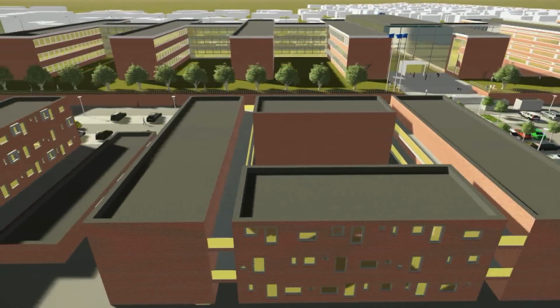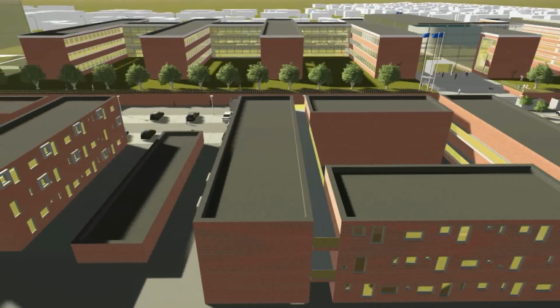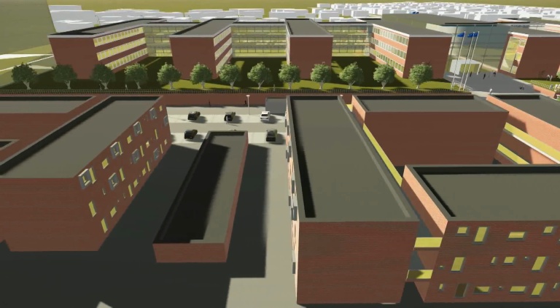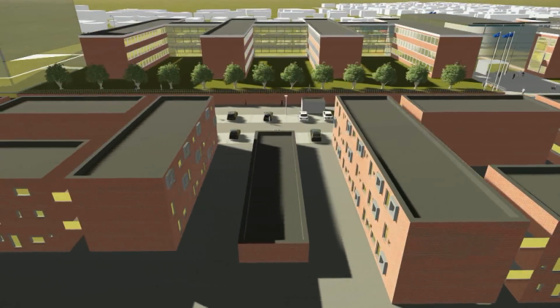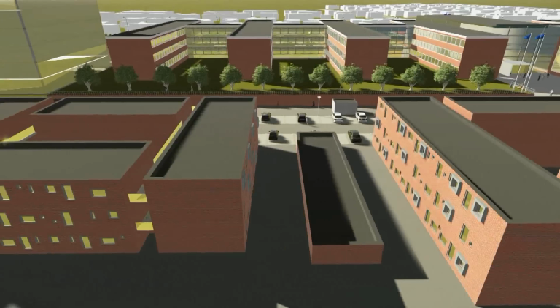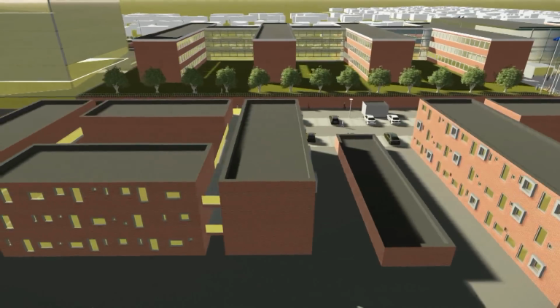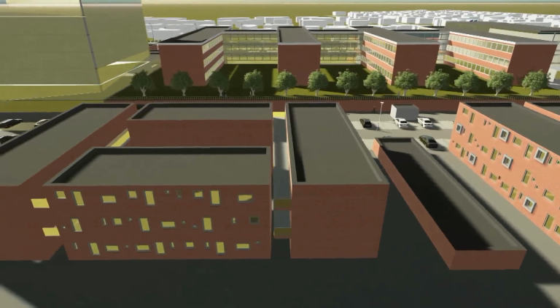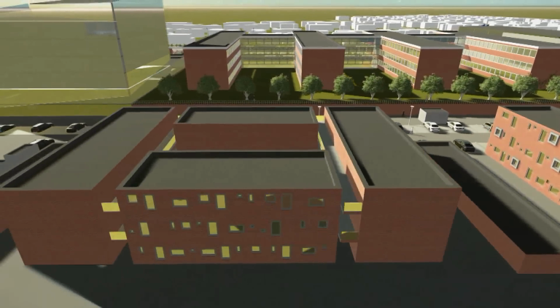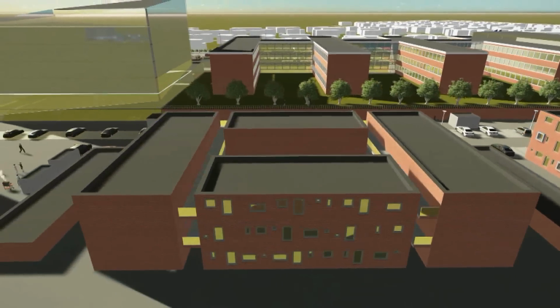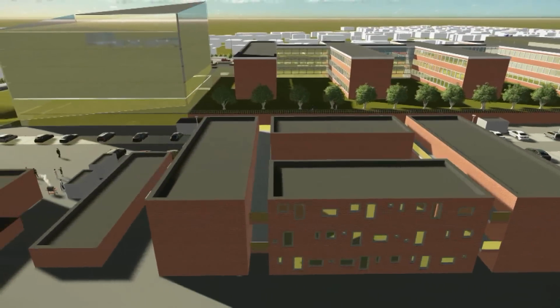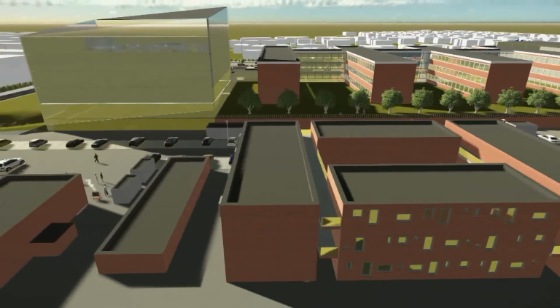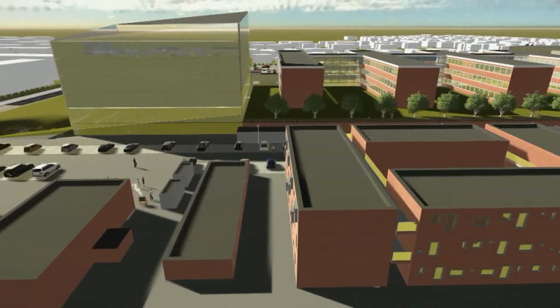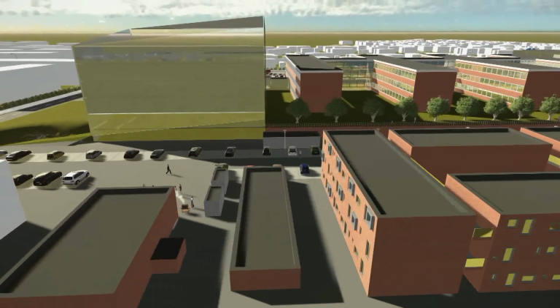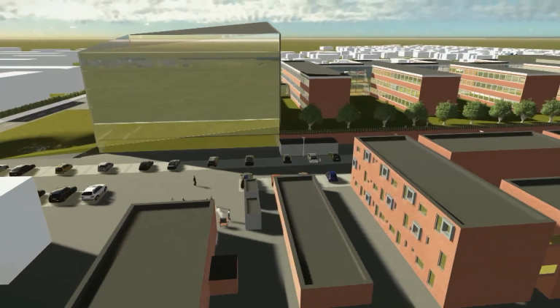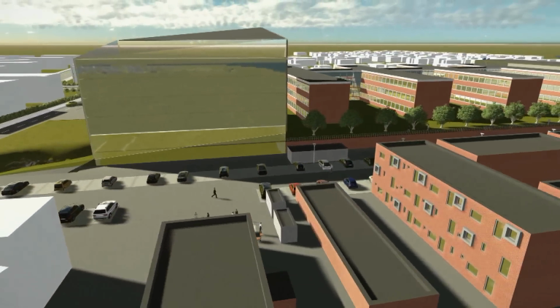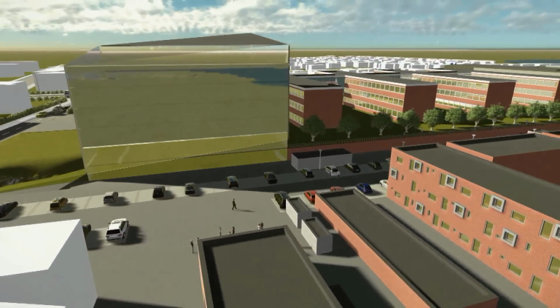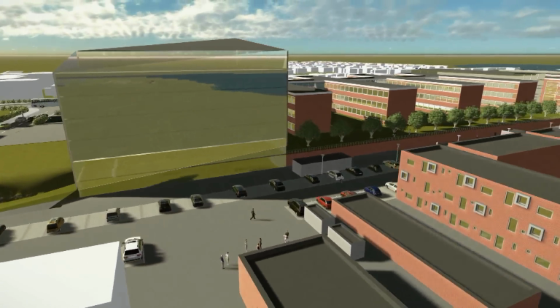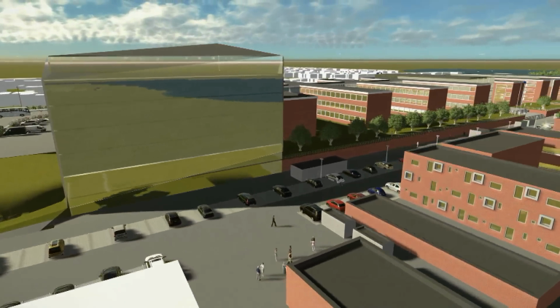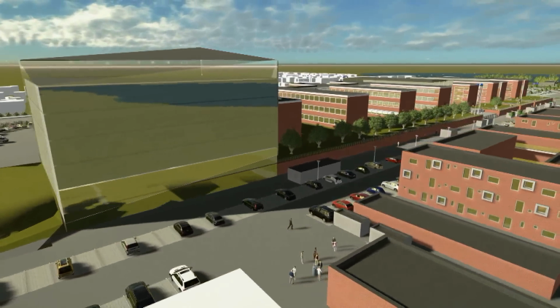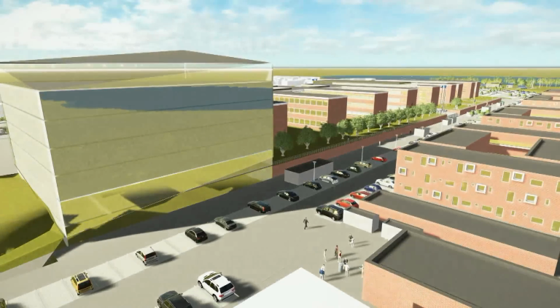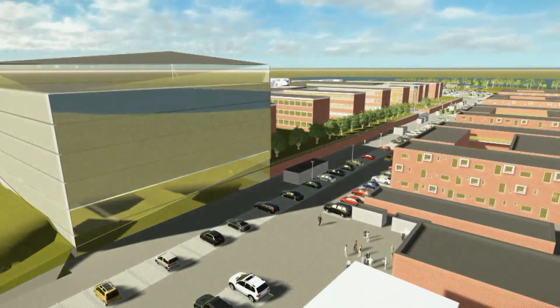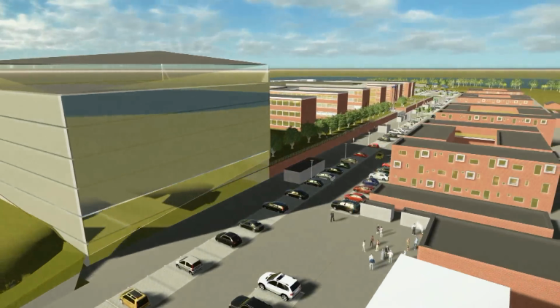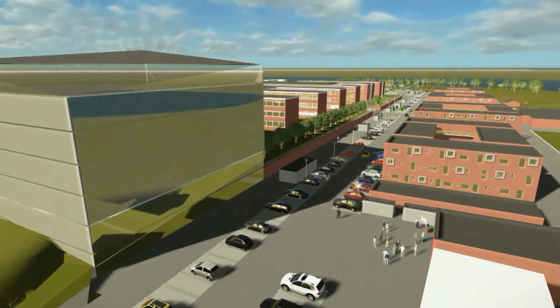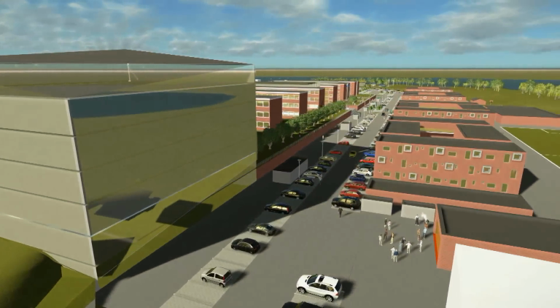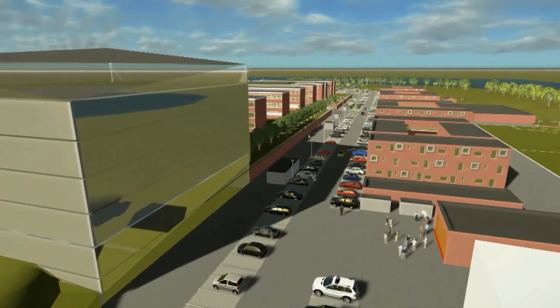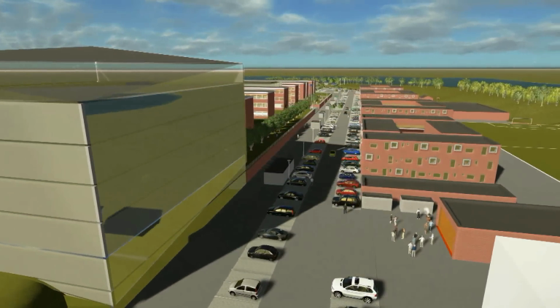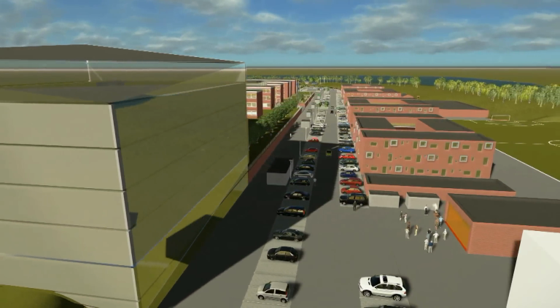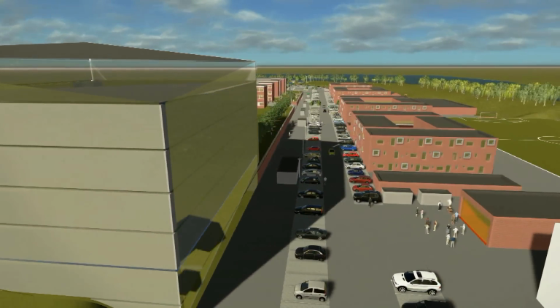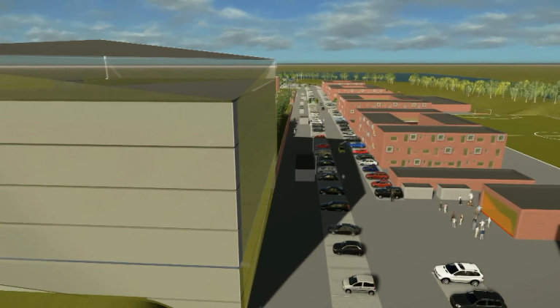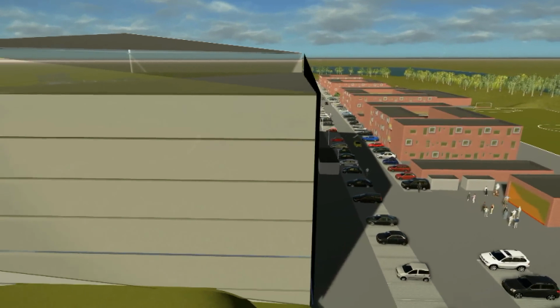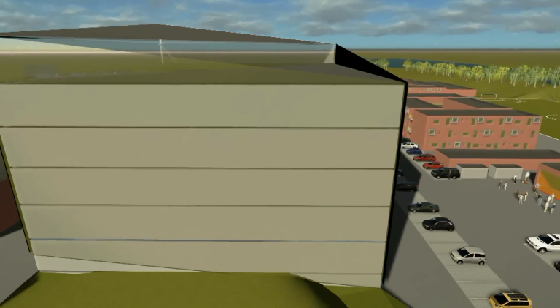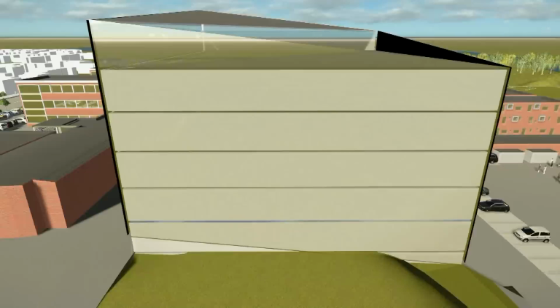At Via Campus Horsens there are many facilities, like a brand new sports hall and outdoor football pitch. There are many lounge areas placed around campus for meetings and group work, as well as a bookstore, a library and cafeteria.